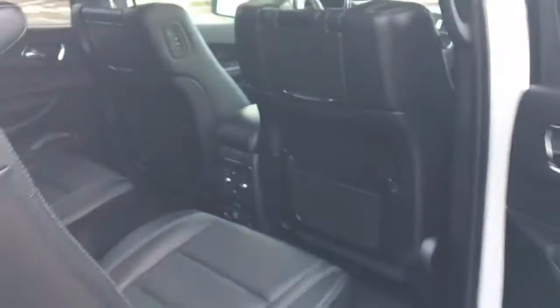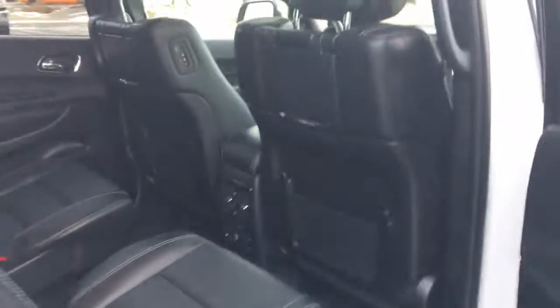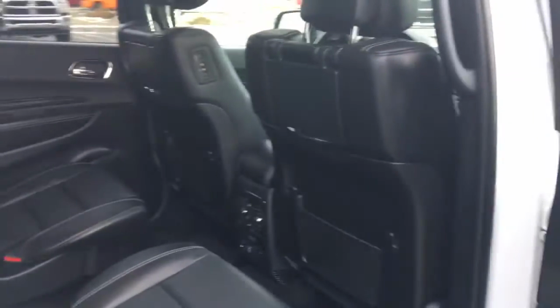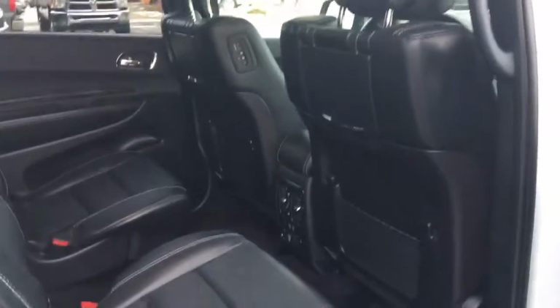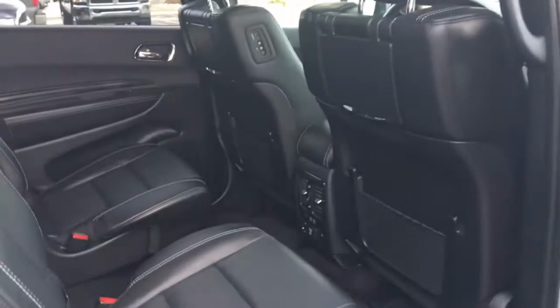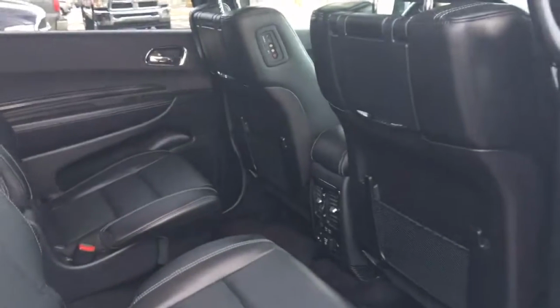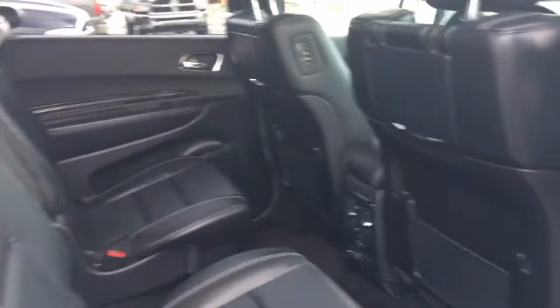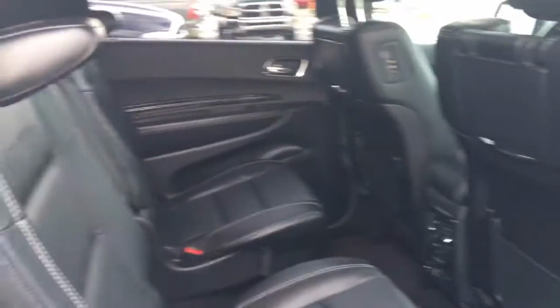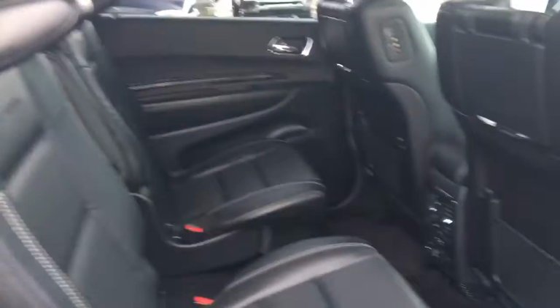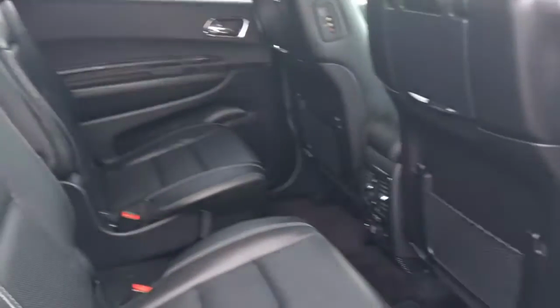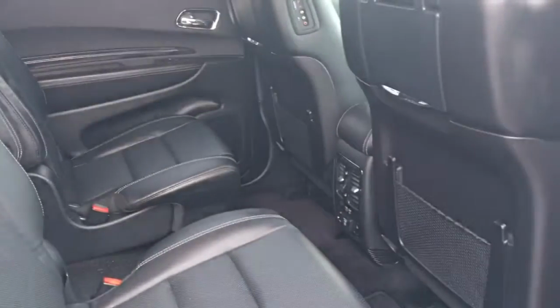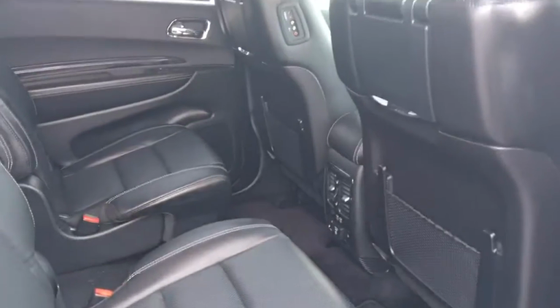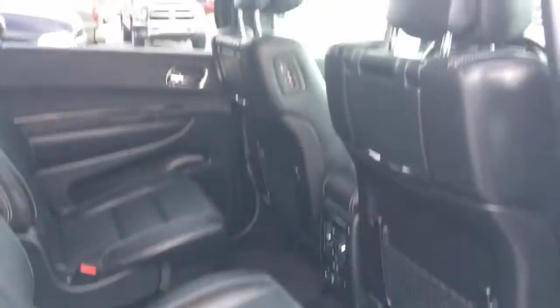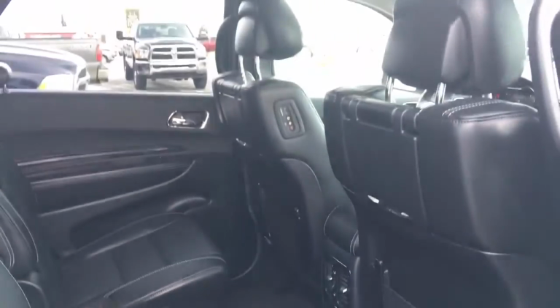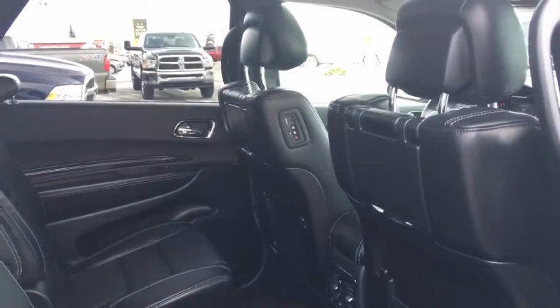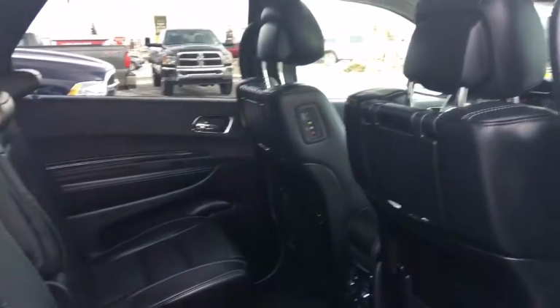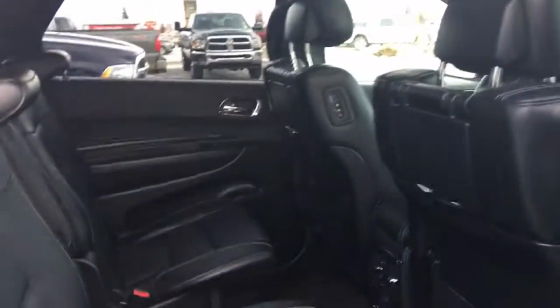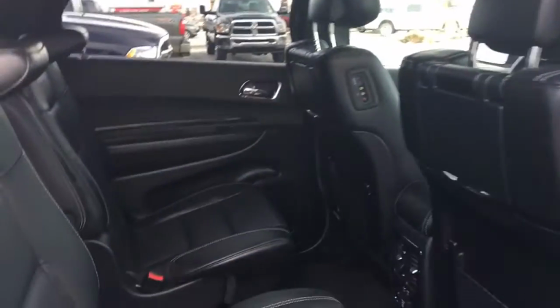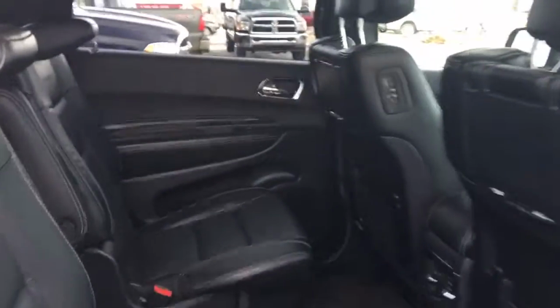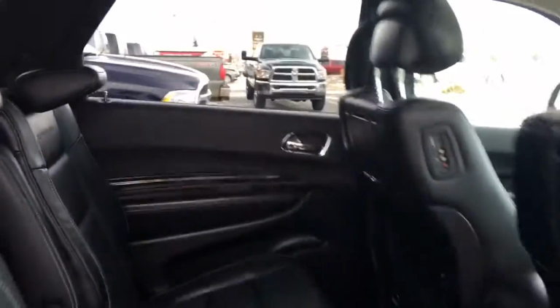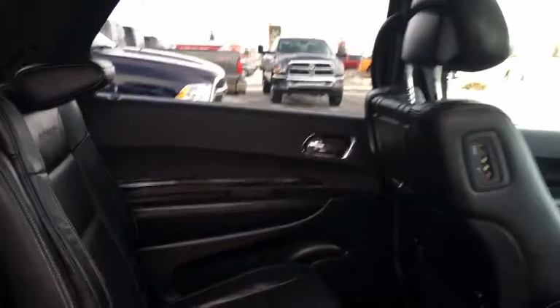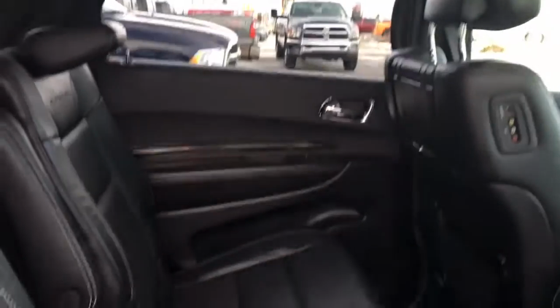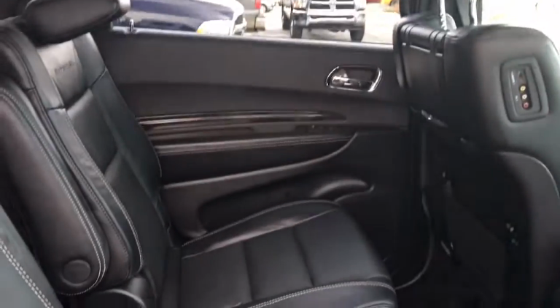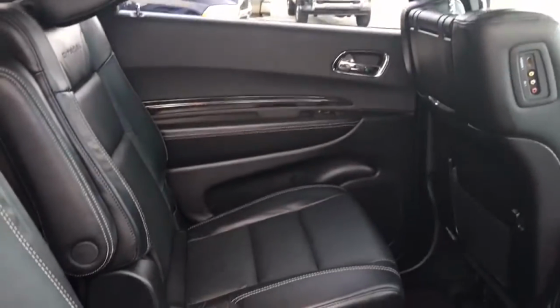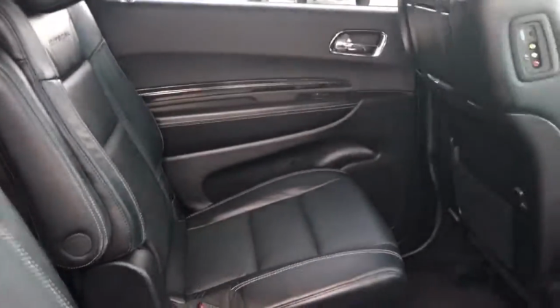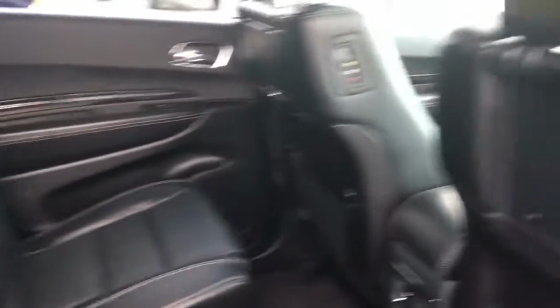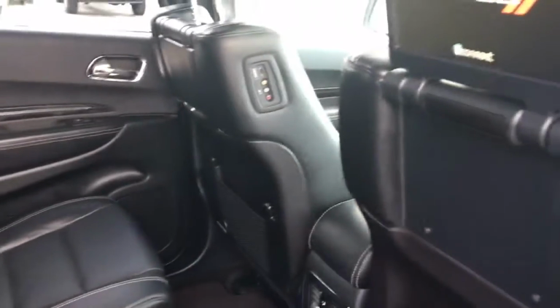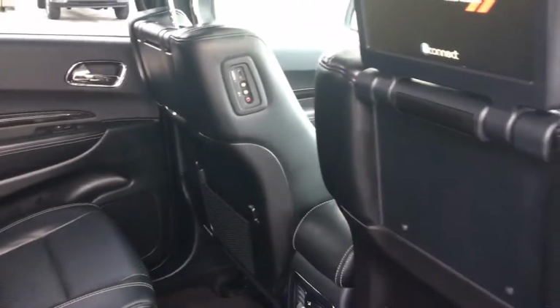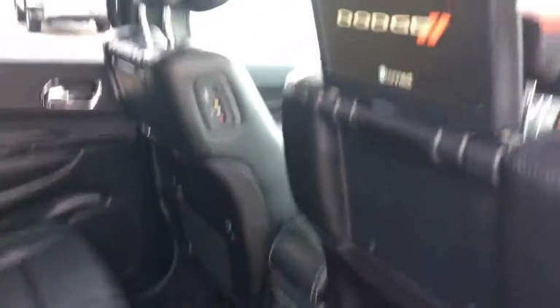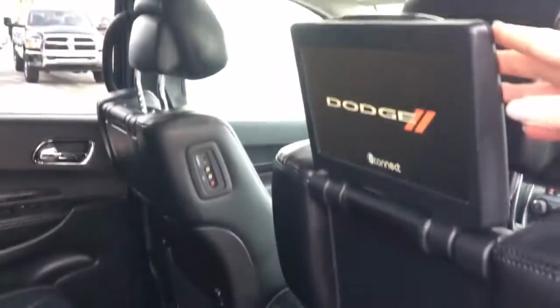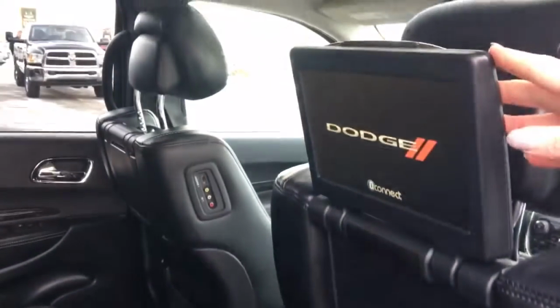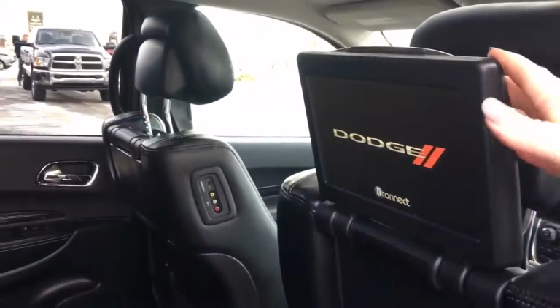Just showing you the other rear passenger side. As you can see, lots and lots of room, and the nice DVD screen.